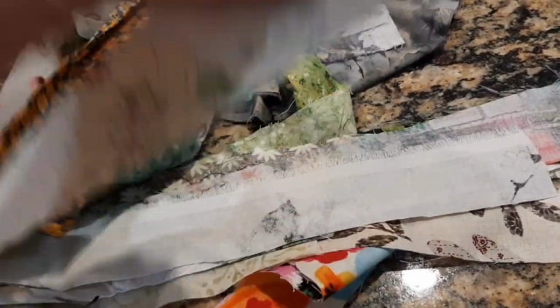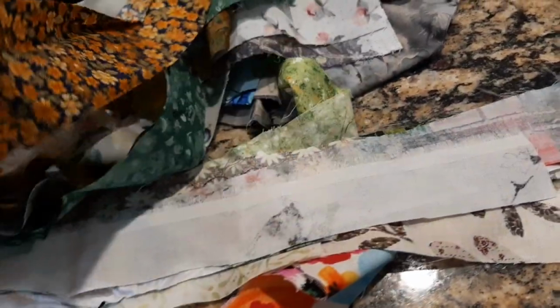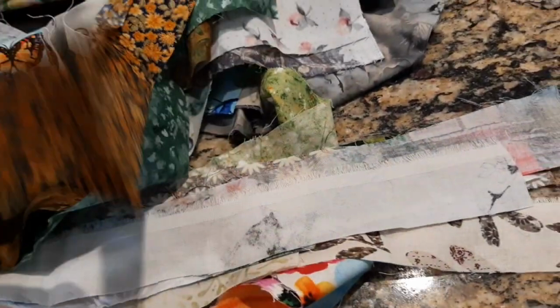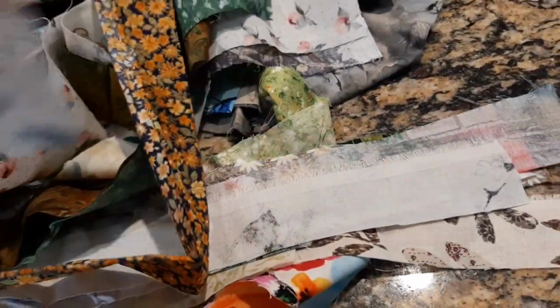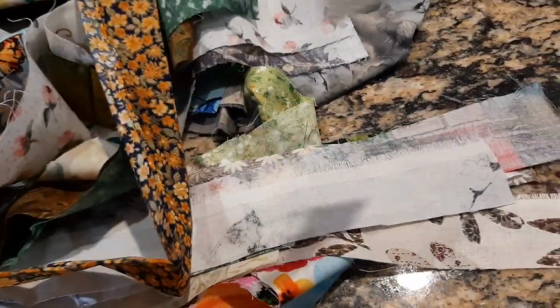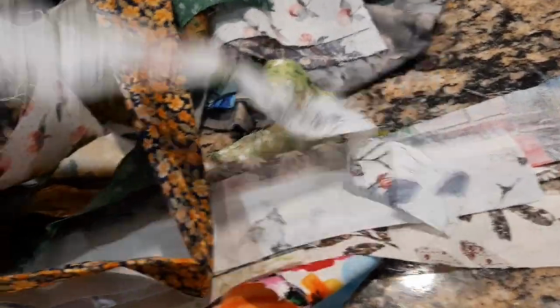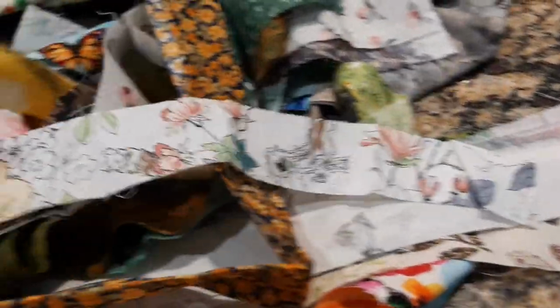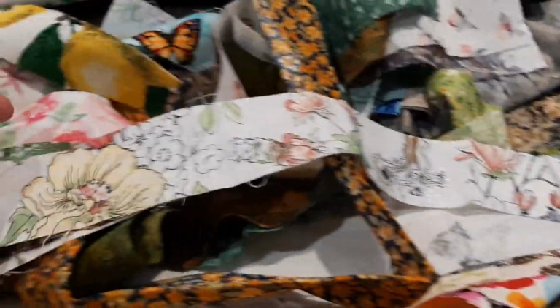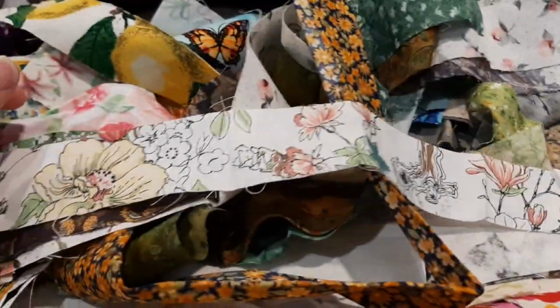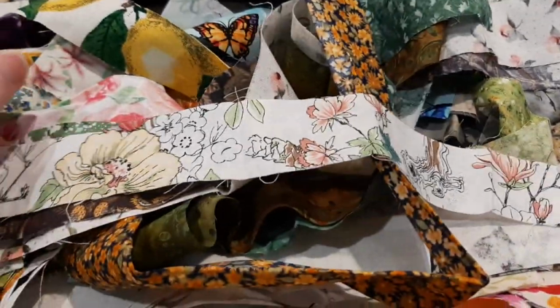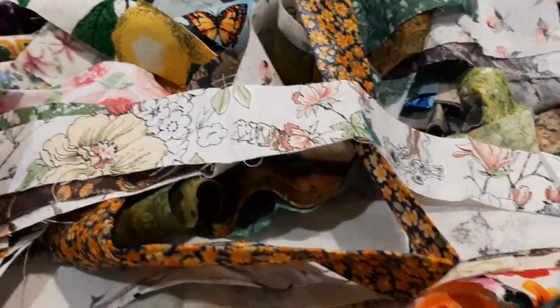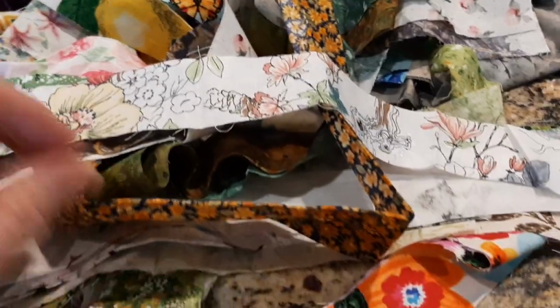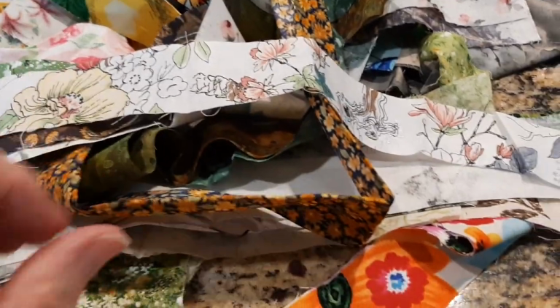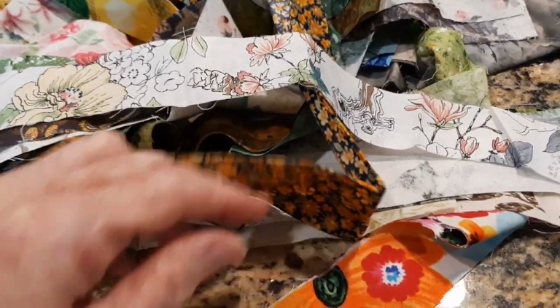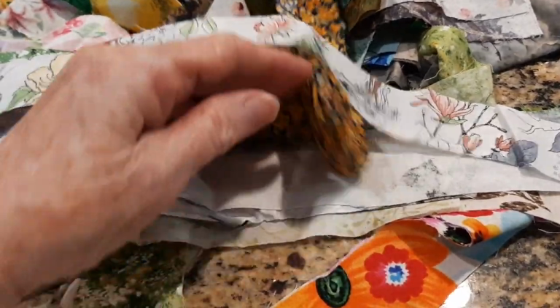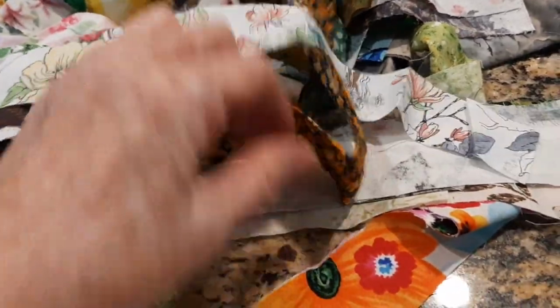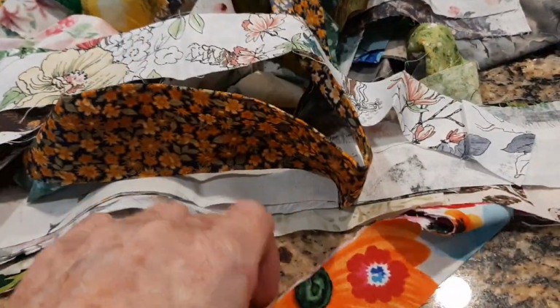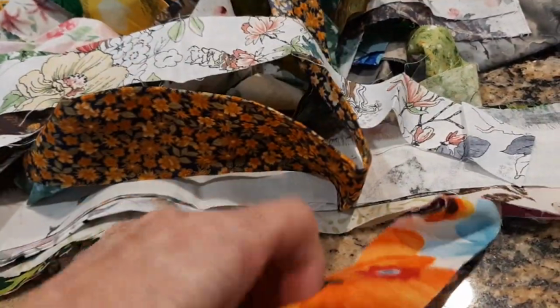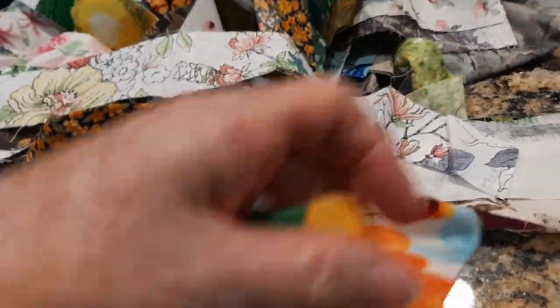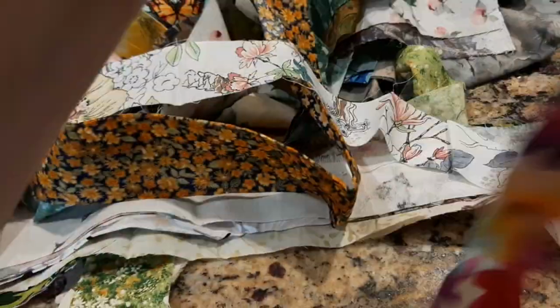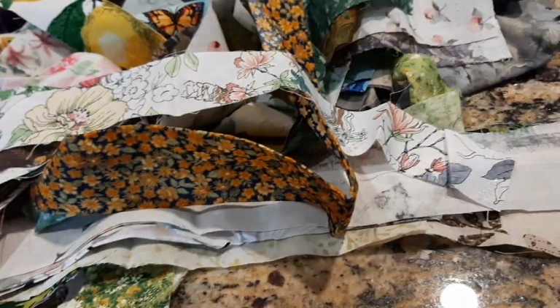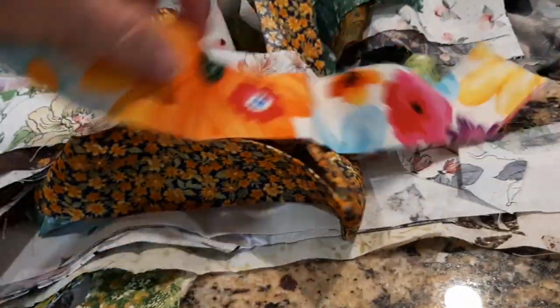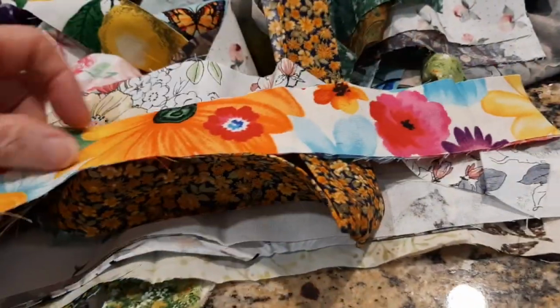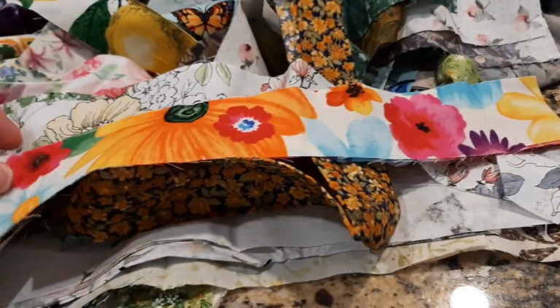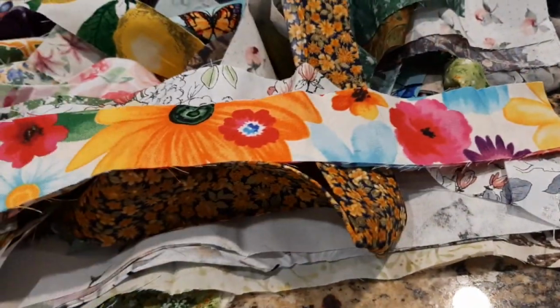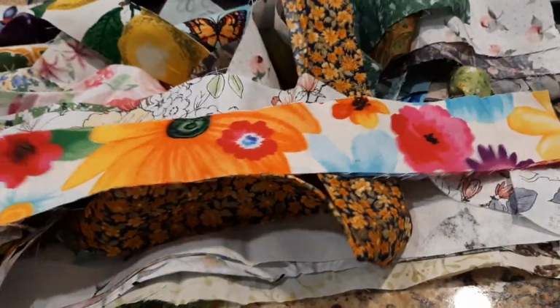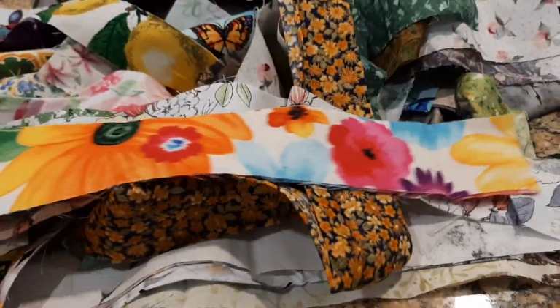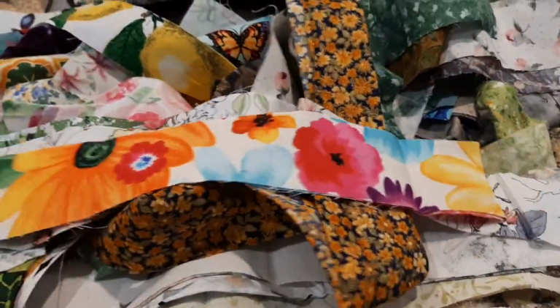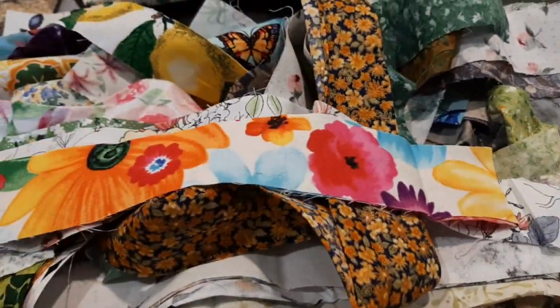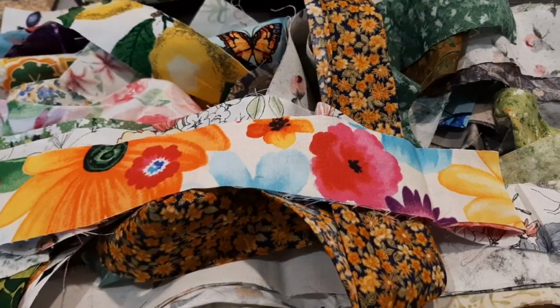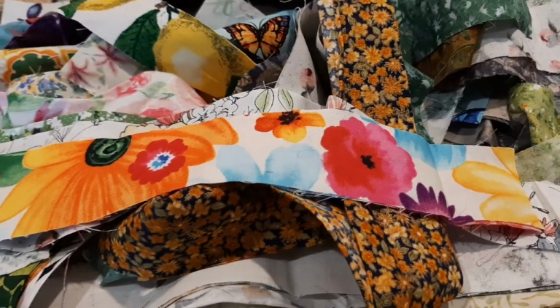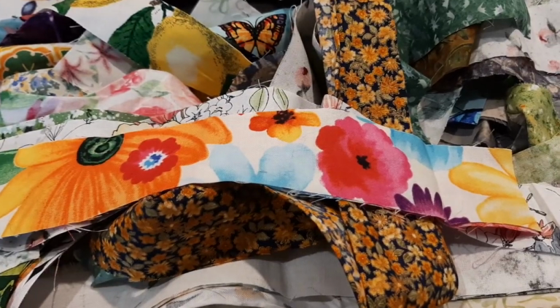I'll be bringing my sewing machine tomorrow. I'll show you a couple other things I'm working on today.